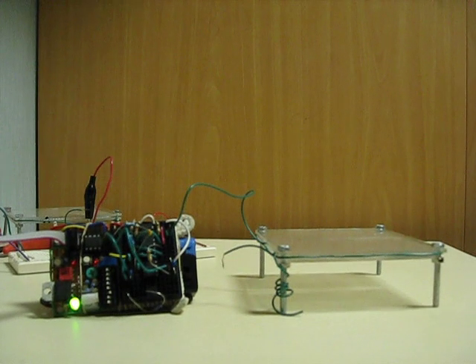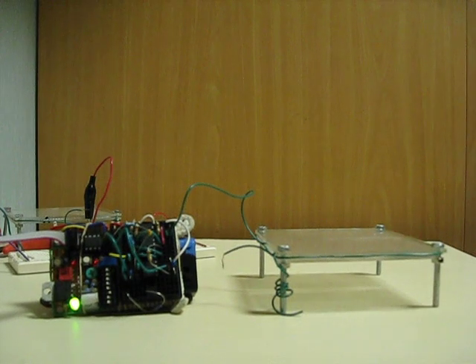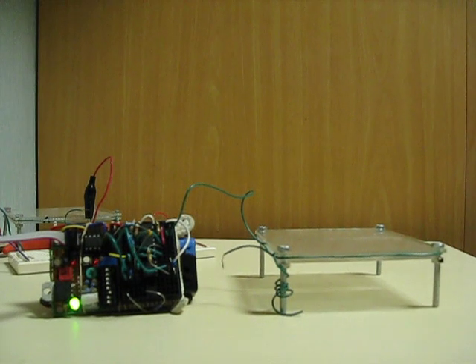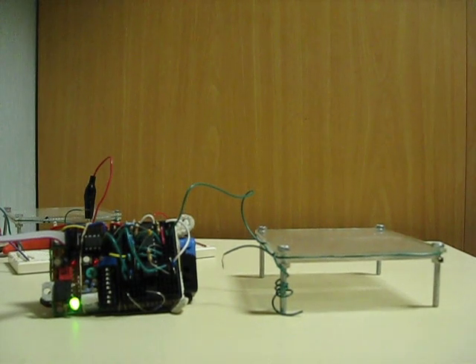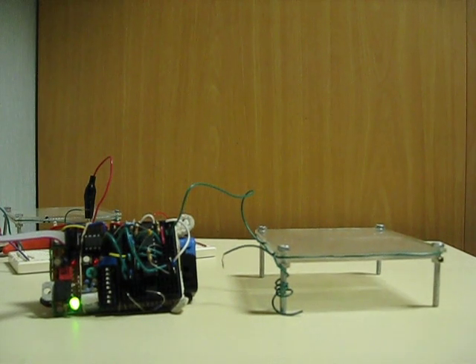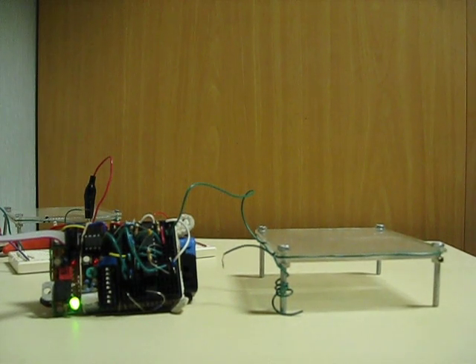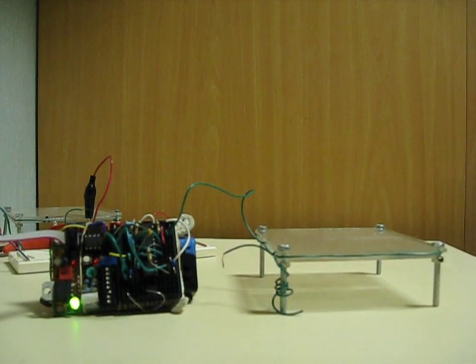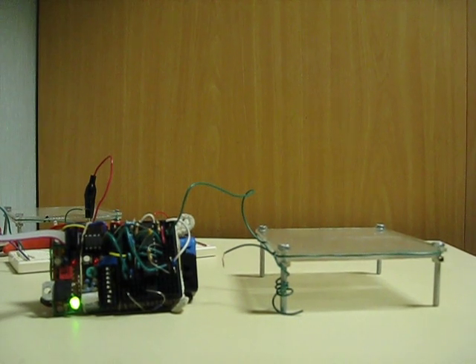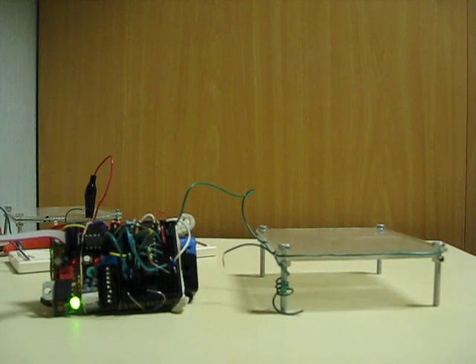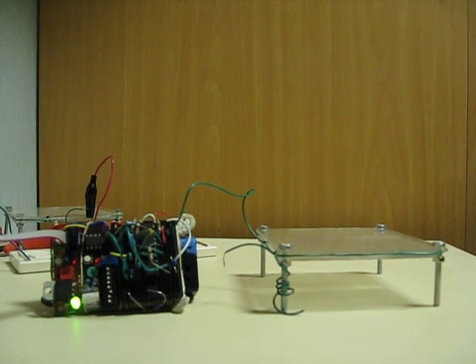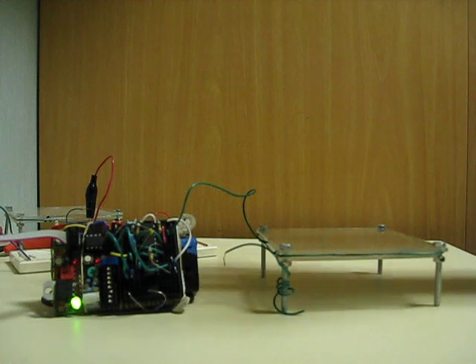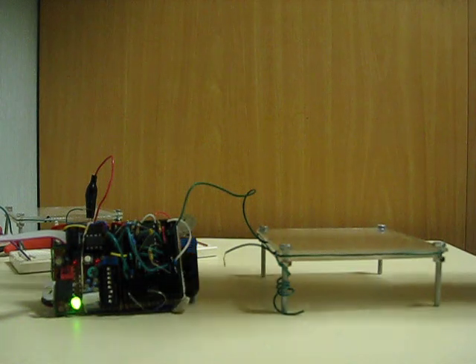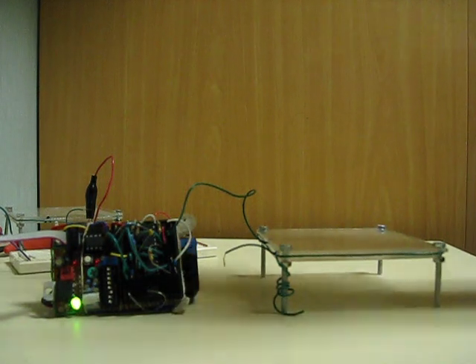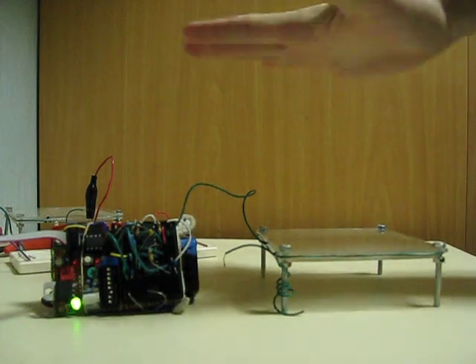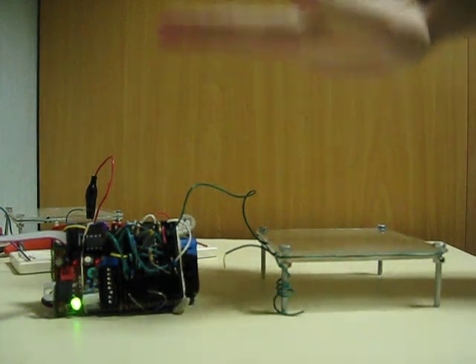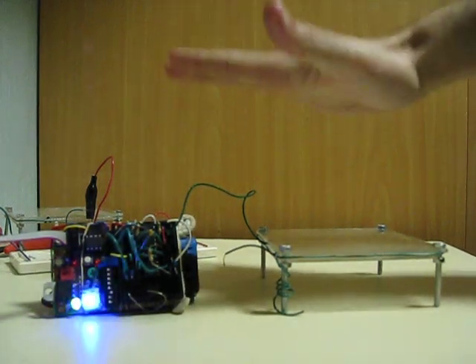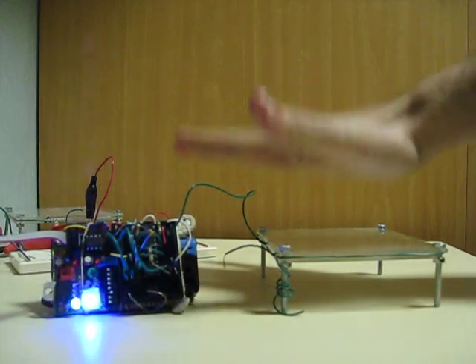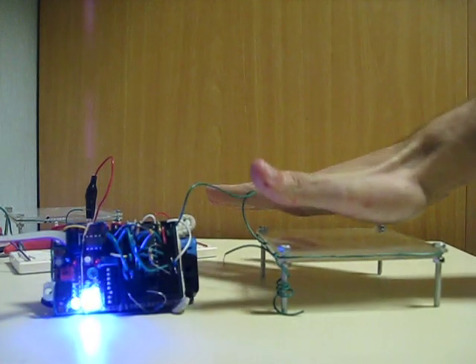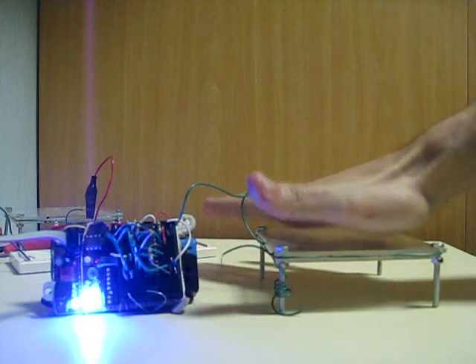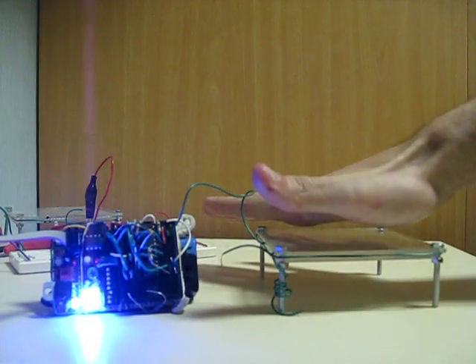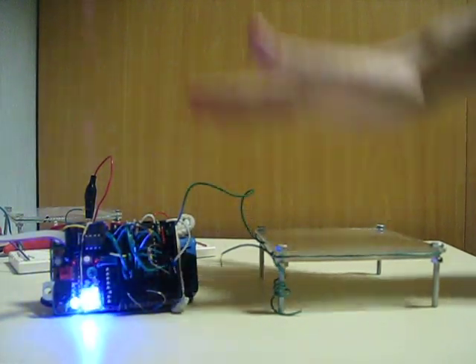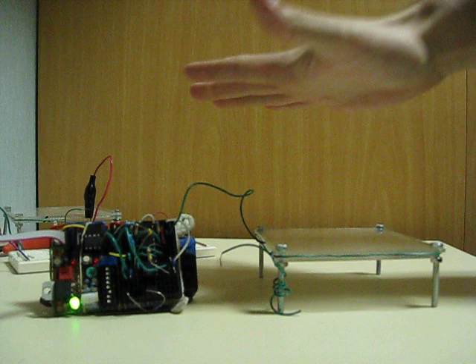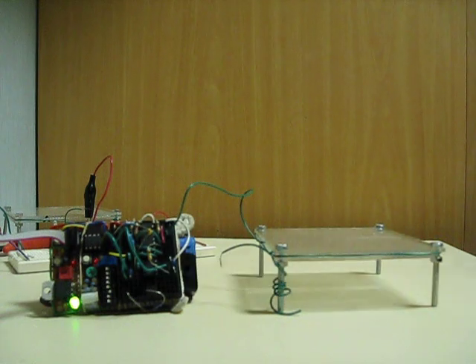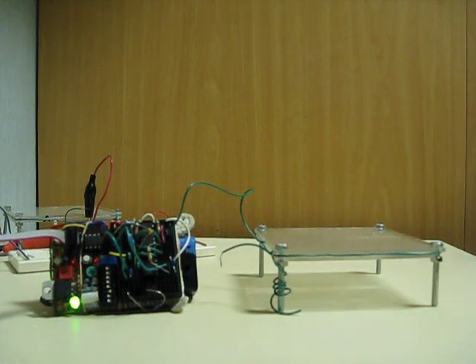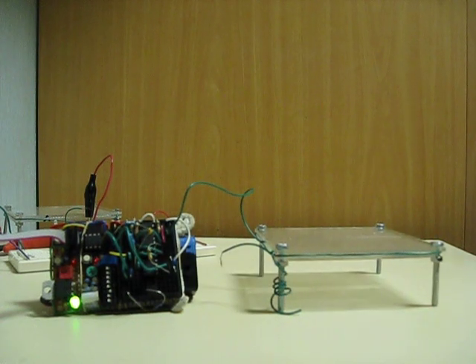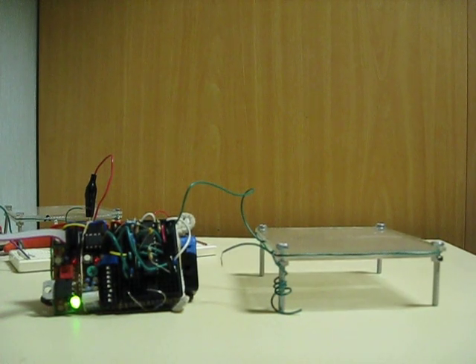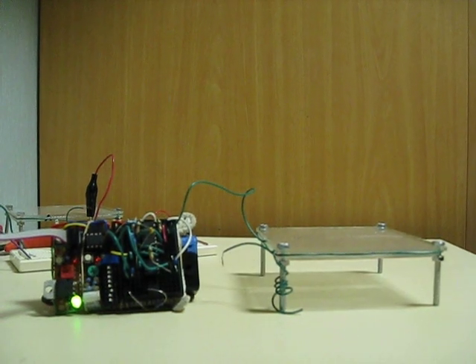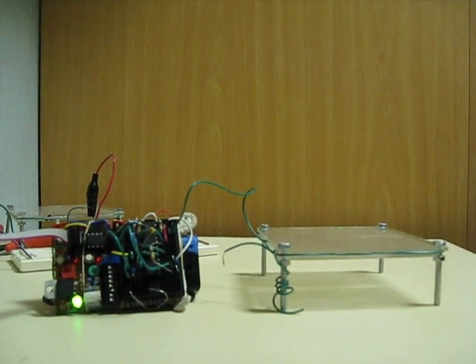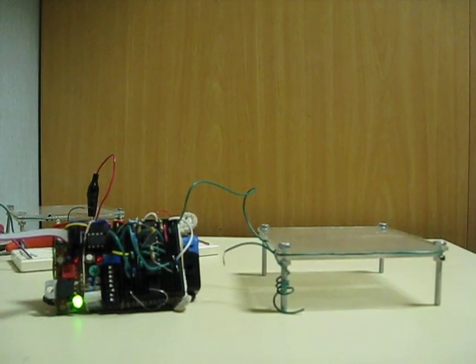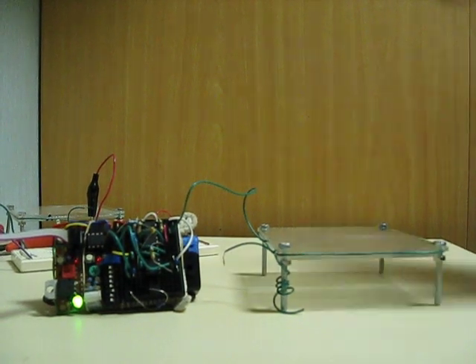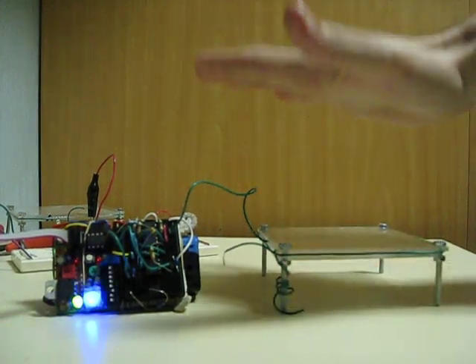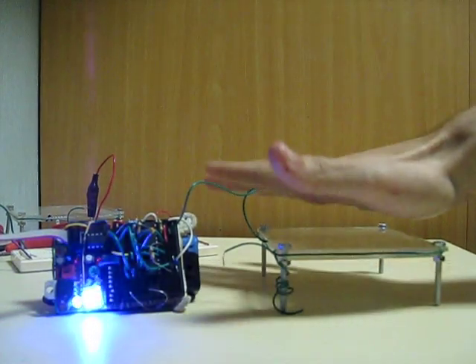Alright, hello again. I have a cooperating circuit at the moment I'd like to show you. It's totally off and does the same thing as last time, except no blinking, none of that garbage. So that's good.